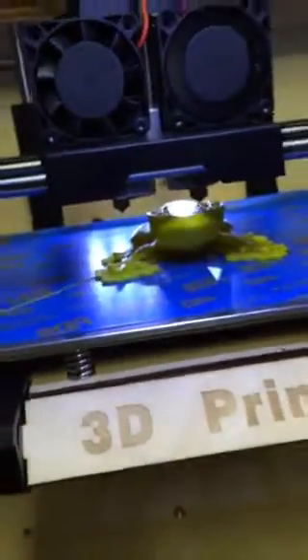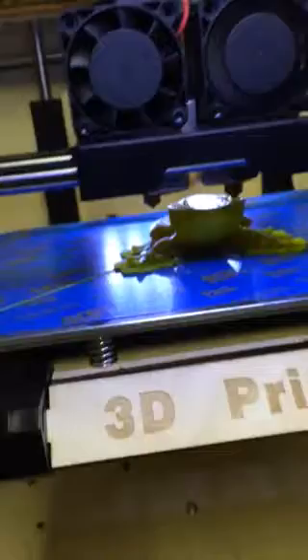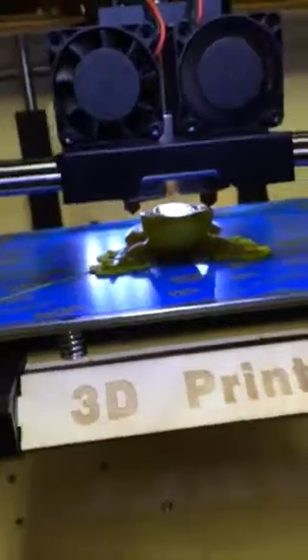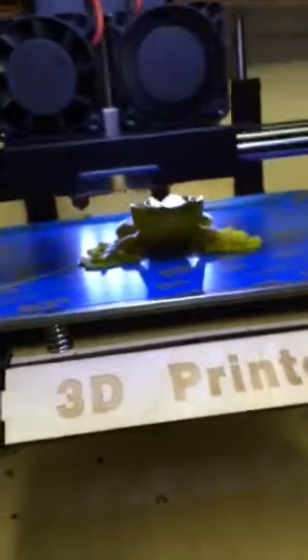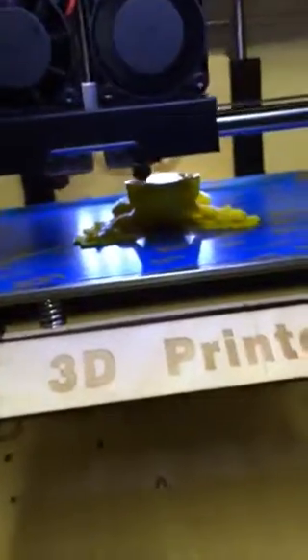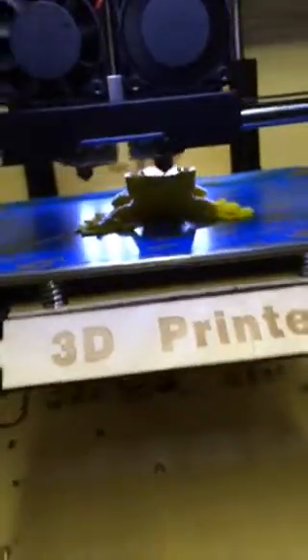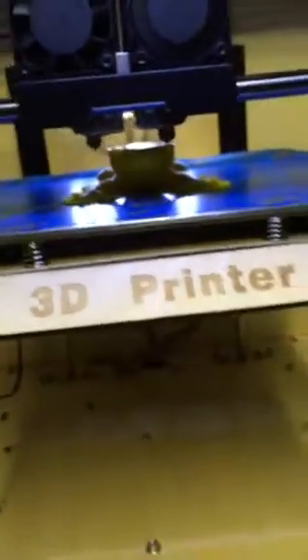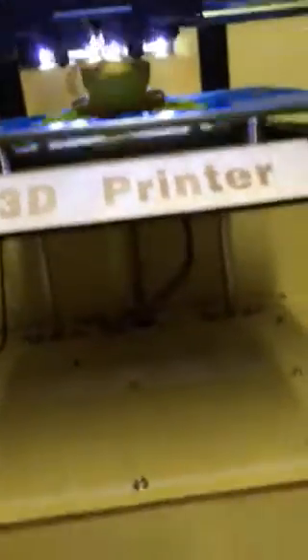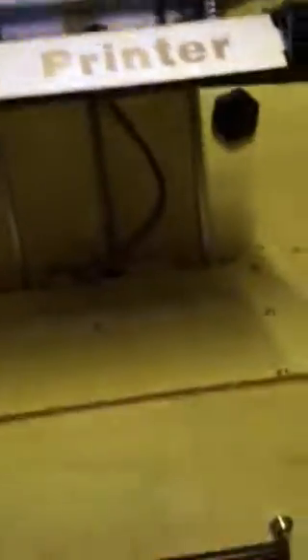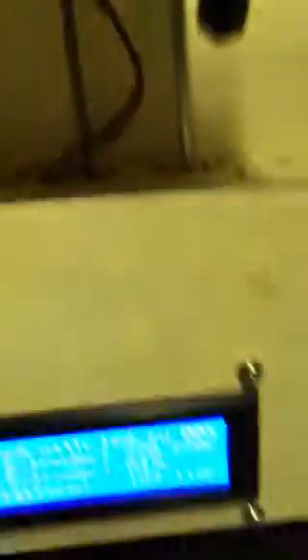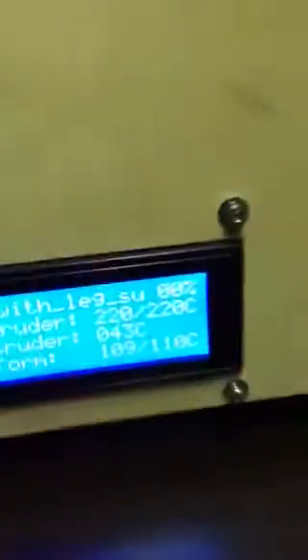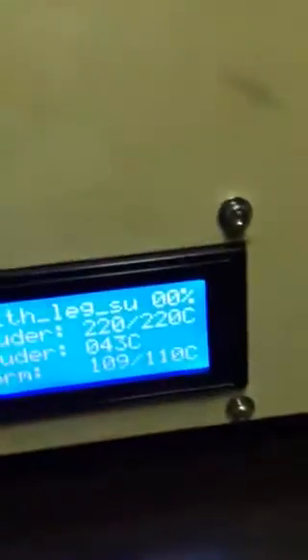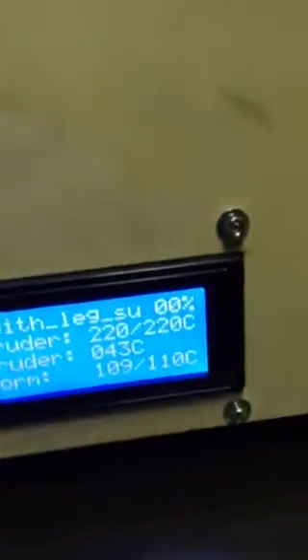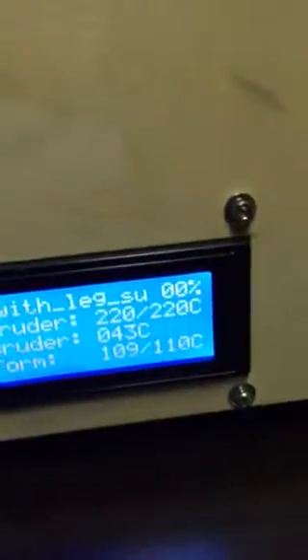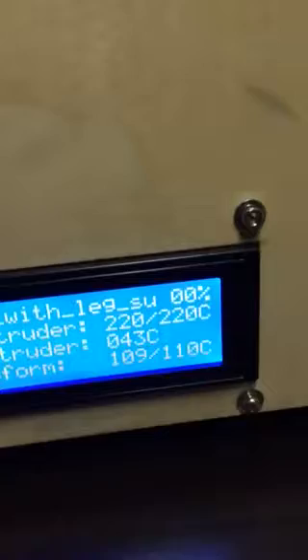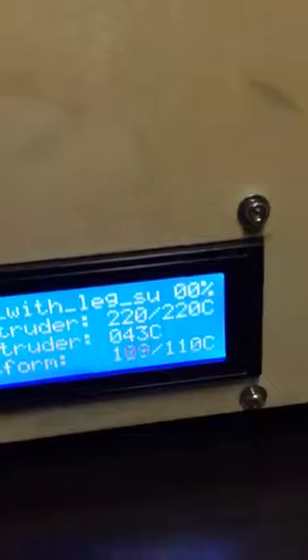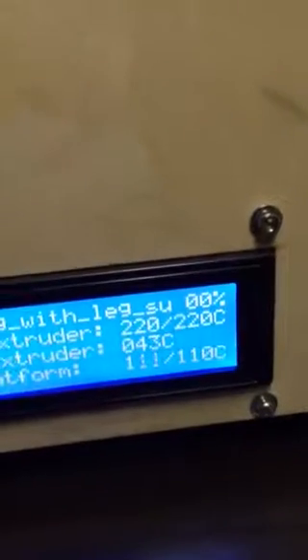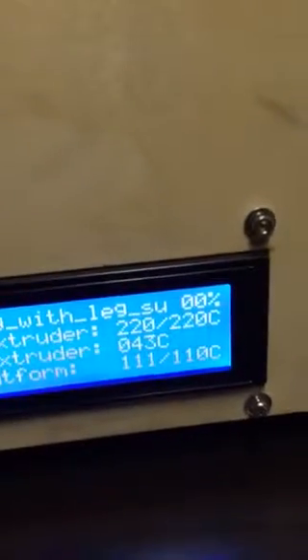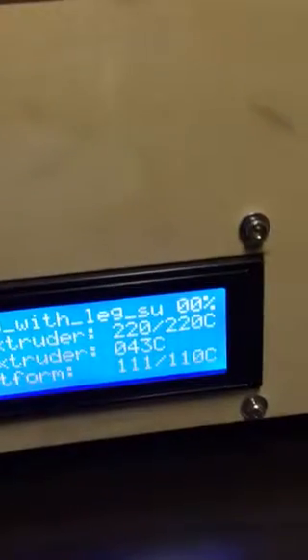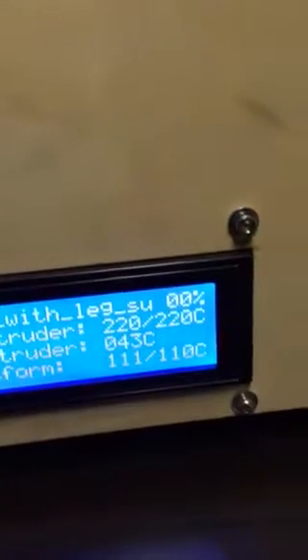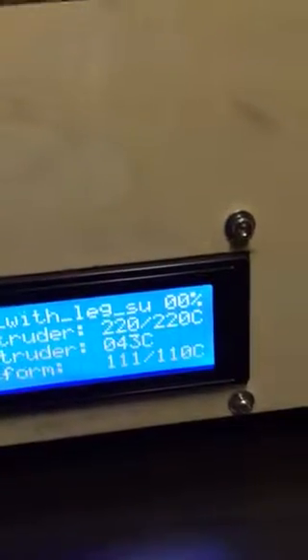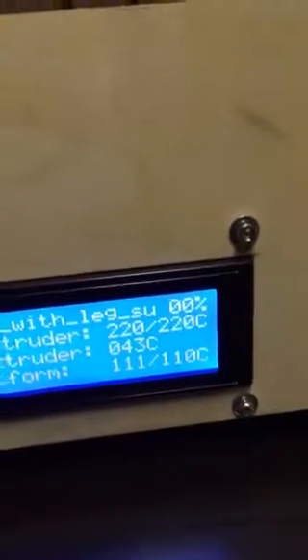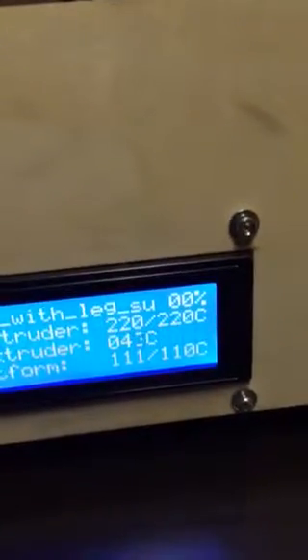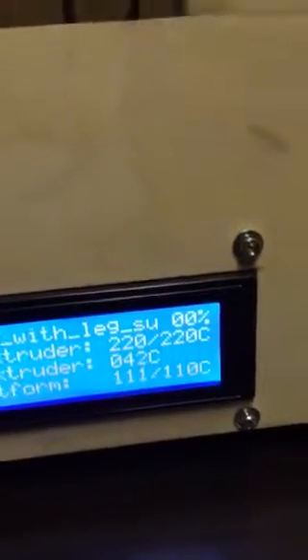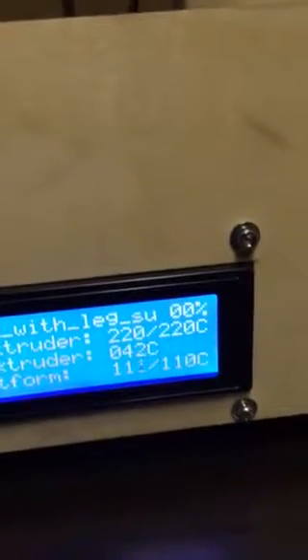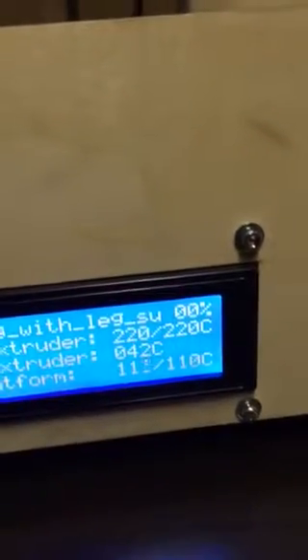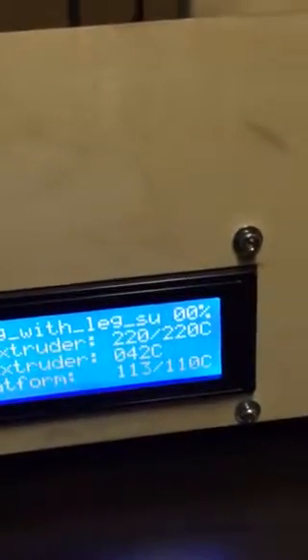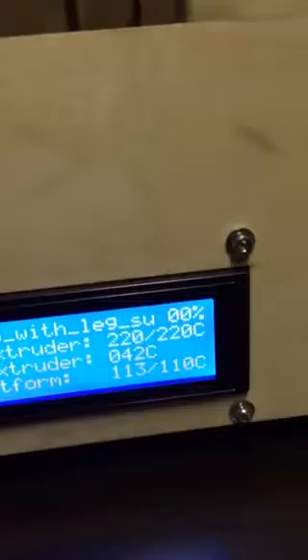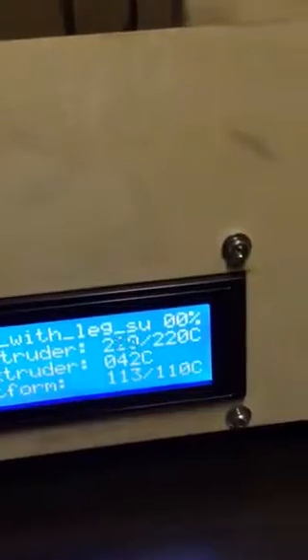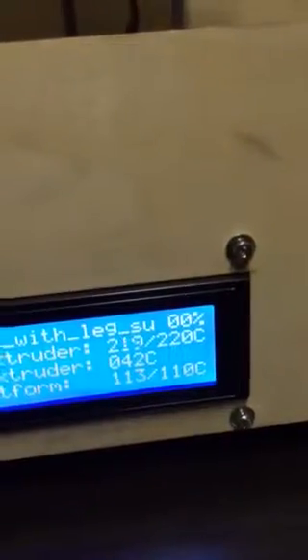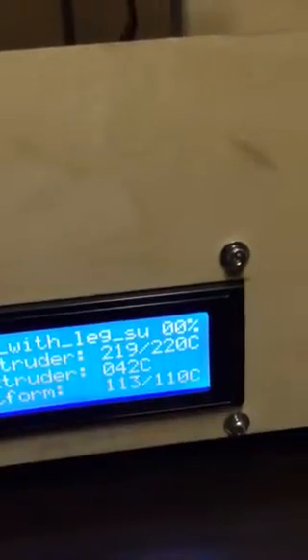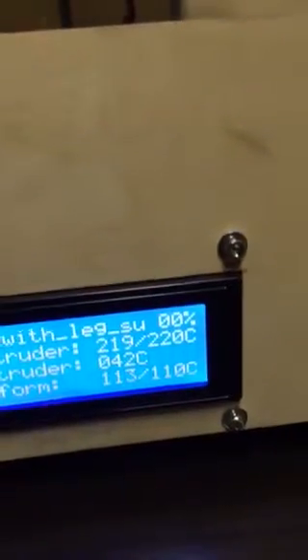I don't know if anybody else has this problem, but my percentage stopped working for telling me how far the print is done. I uninstalled and reinstalled, and still have the same problem.